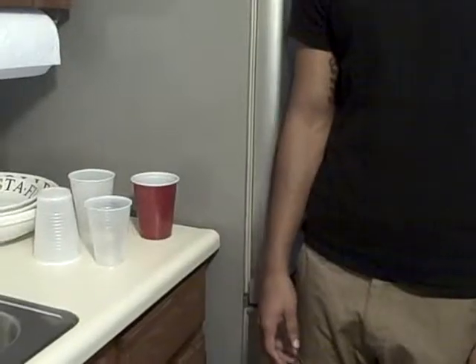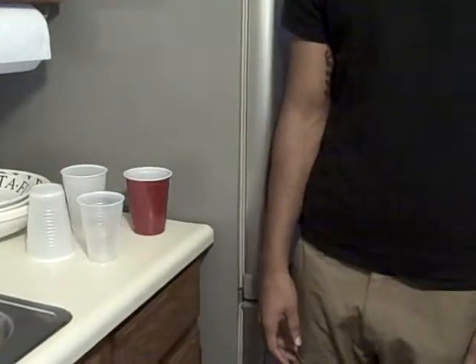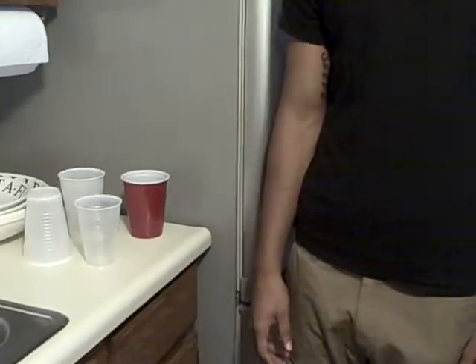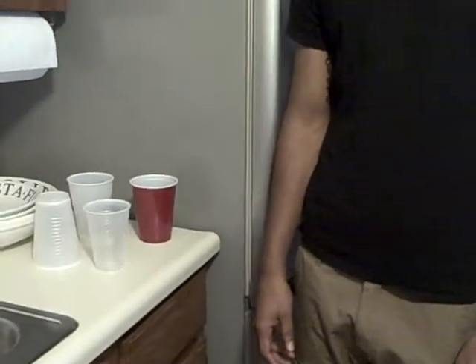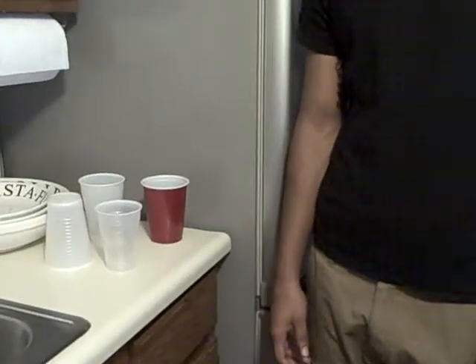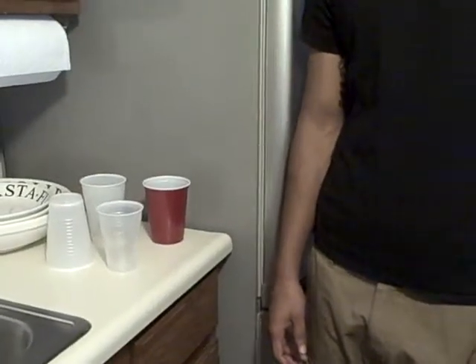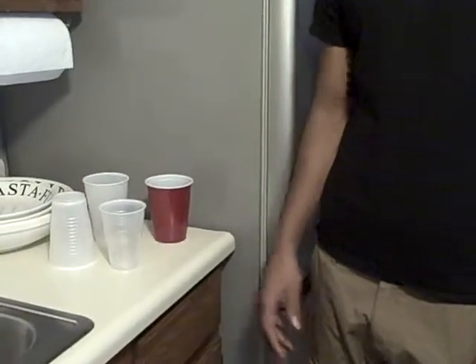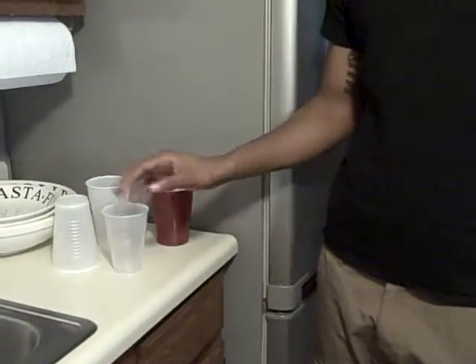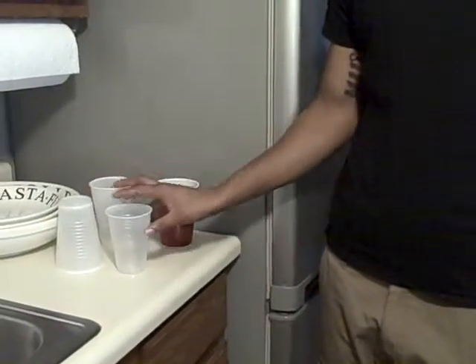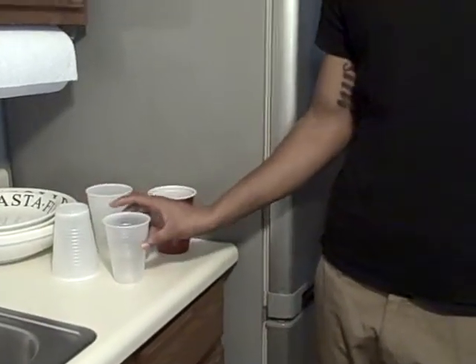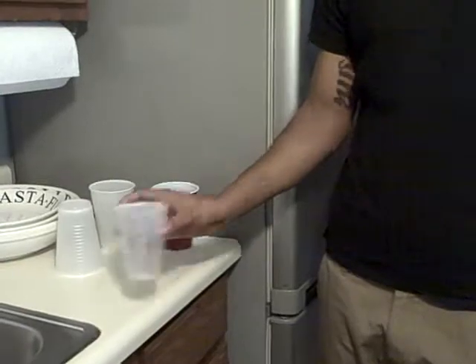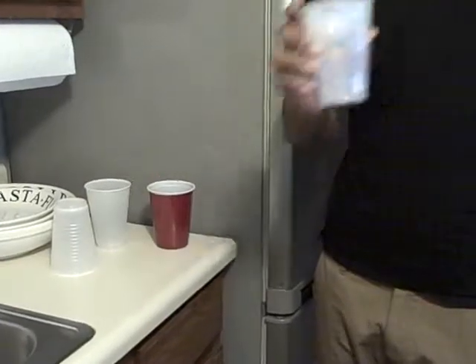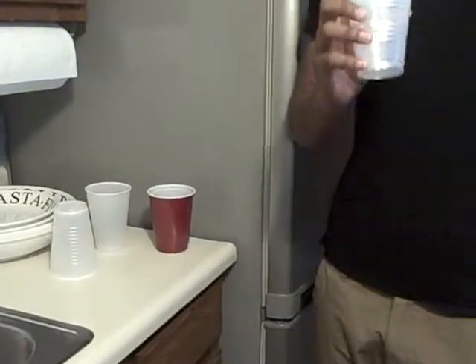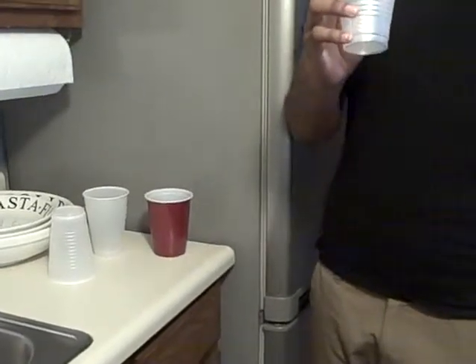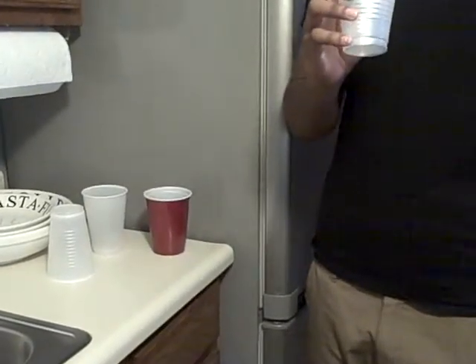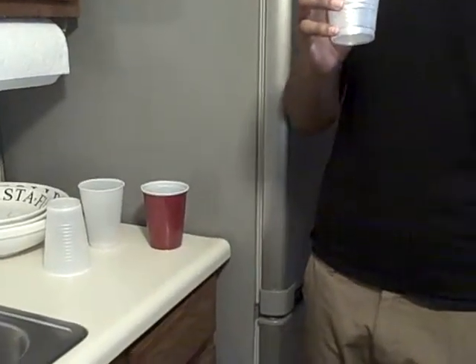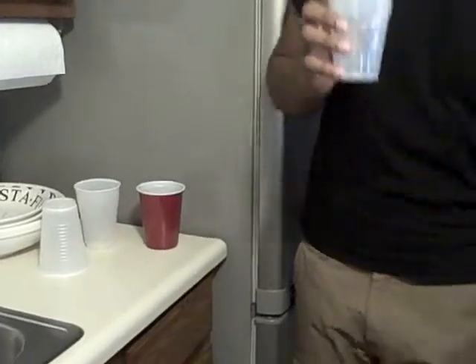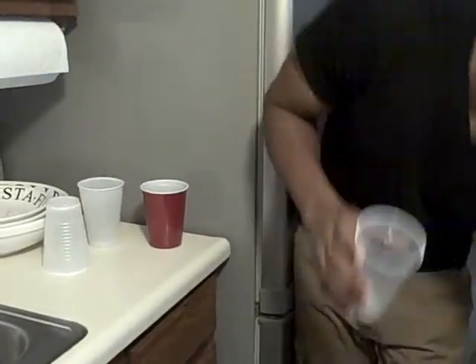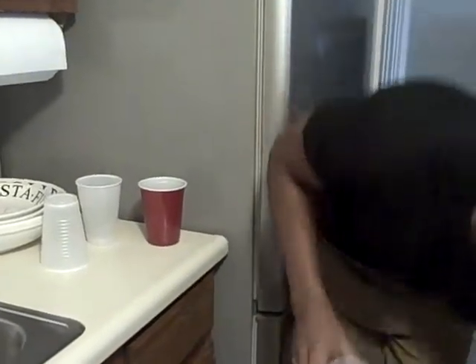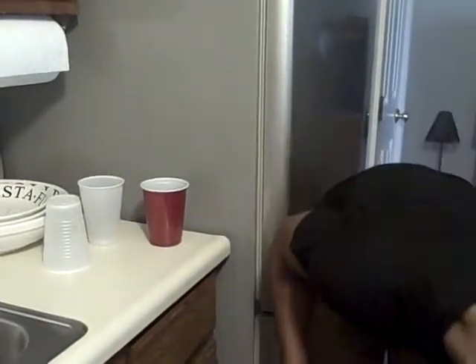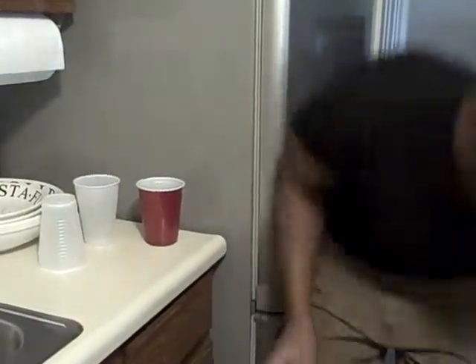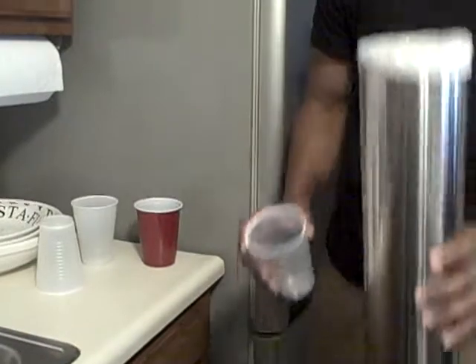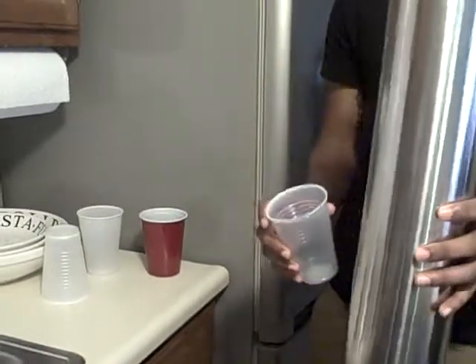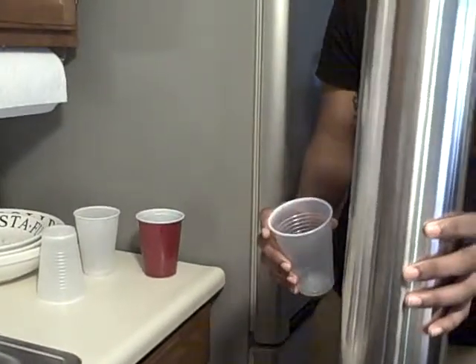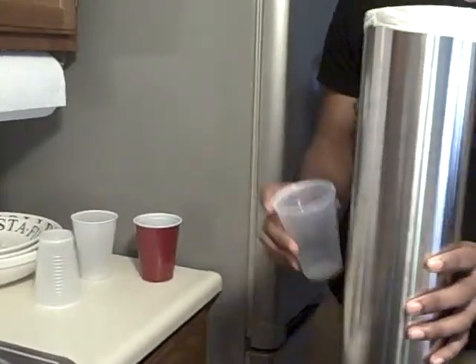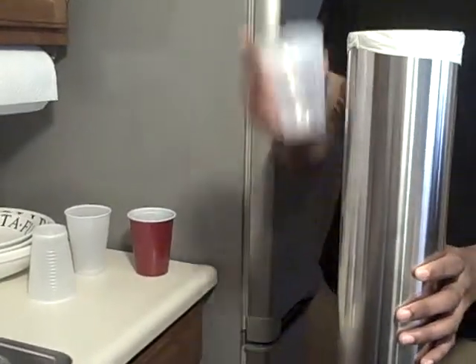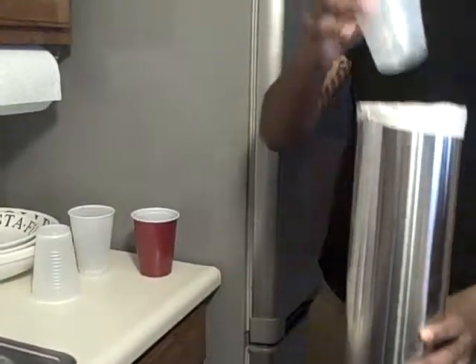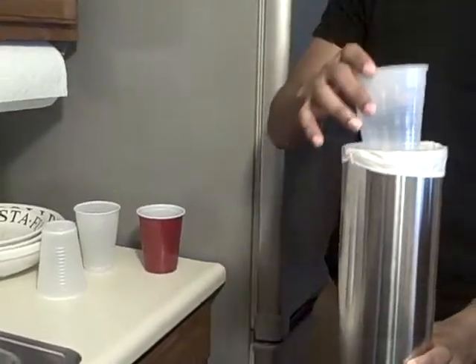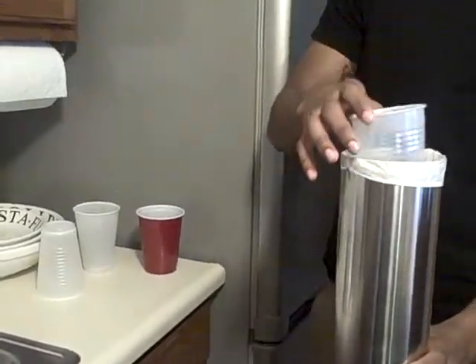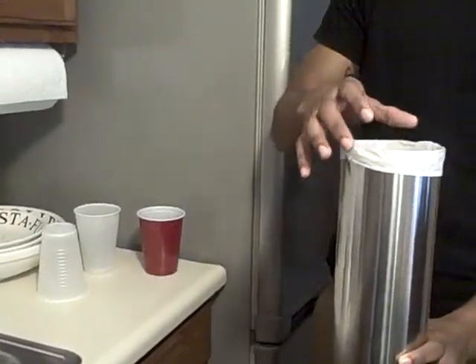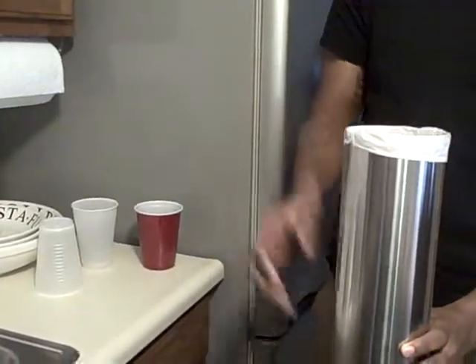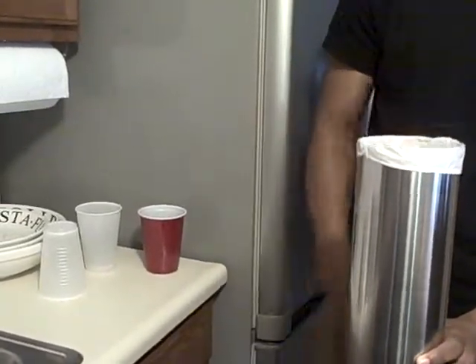It really makes no sense putting our plastic cups into the garbage can when they should be recycled like plastic bottles. The easiest solution is by using the cup can — simply re-nest your used cups into the can, and when